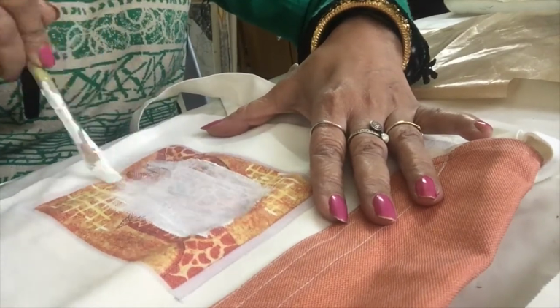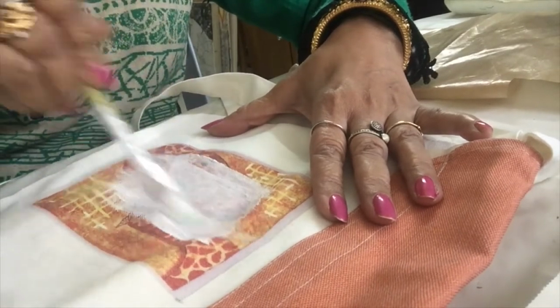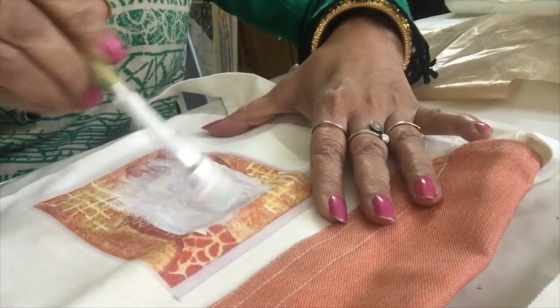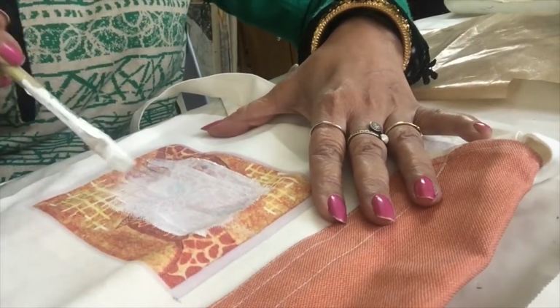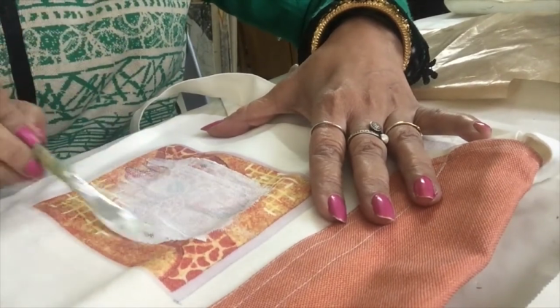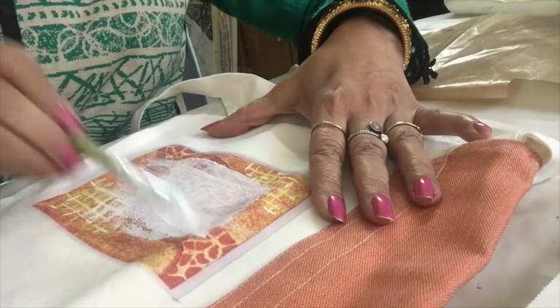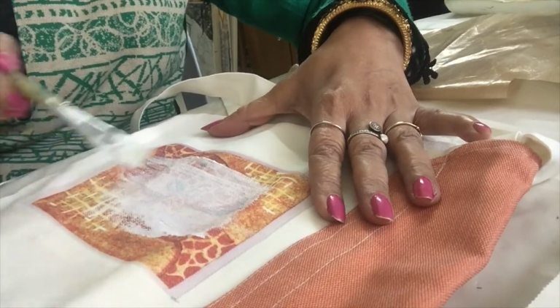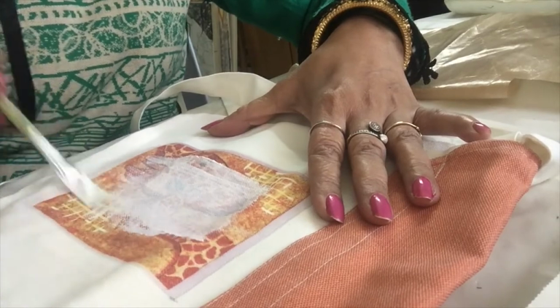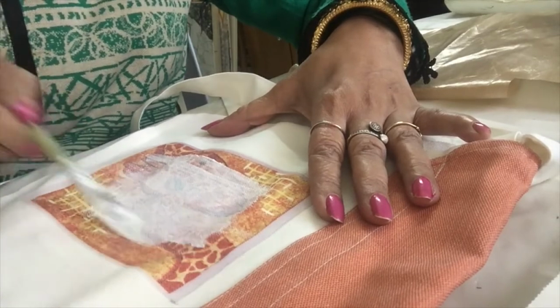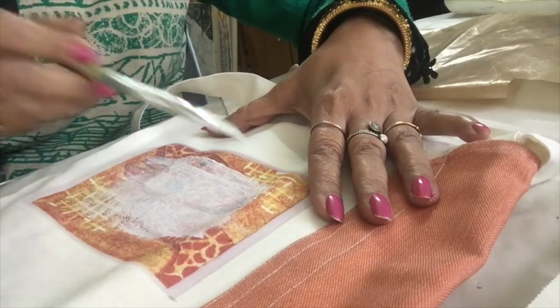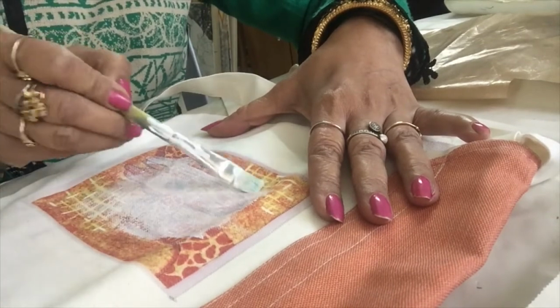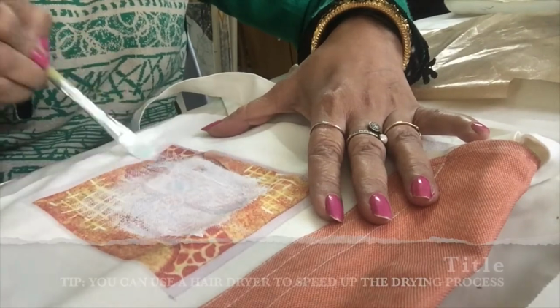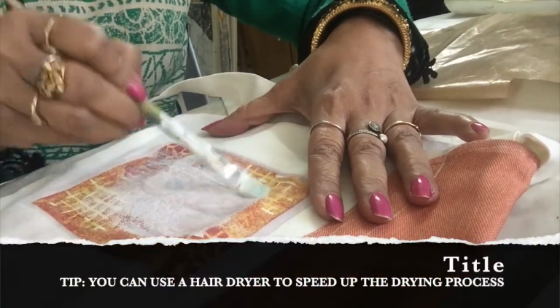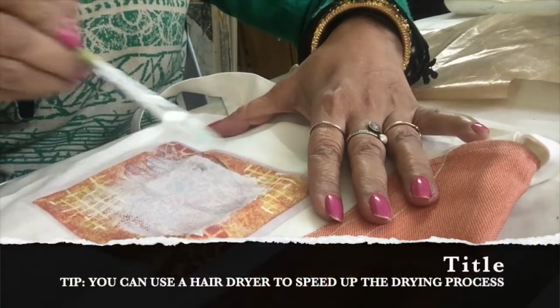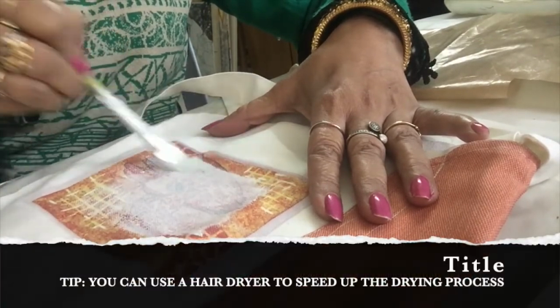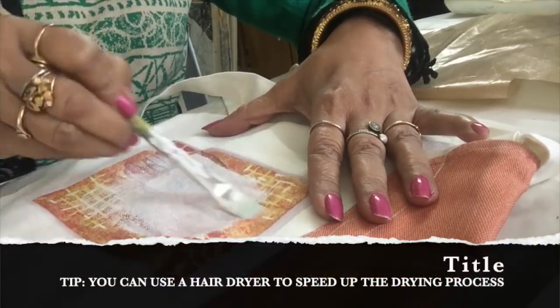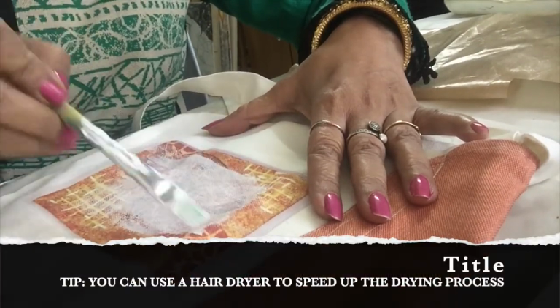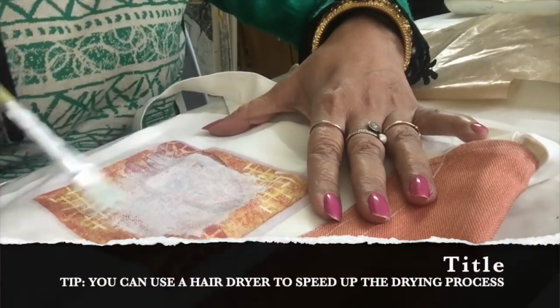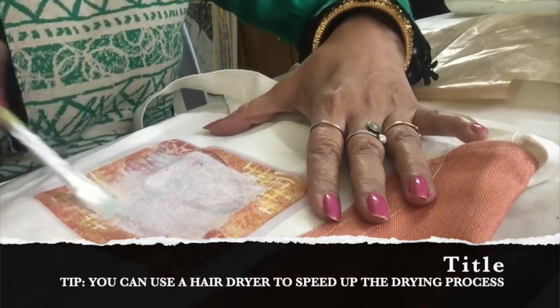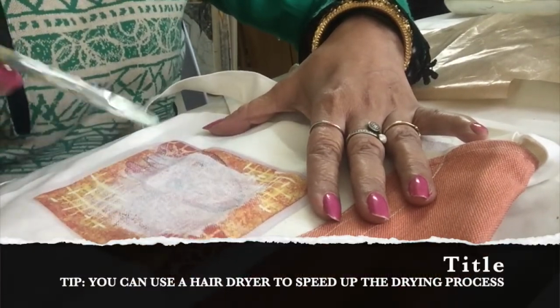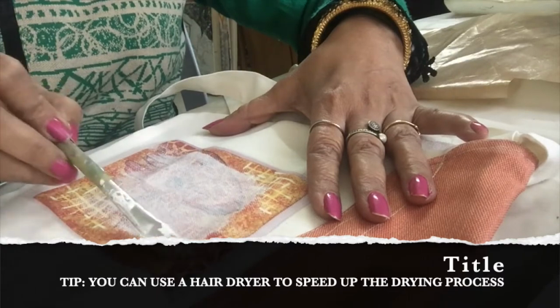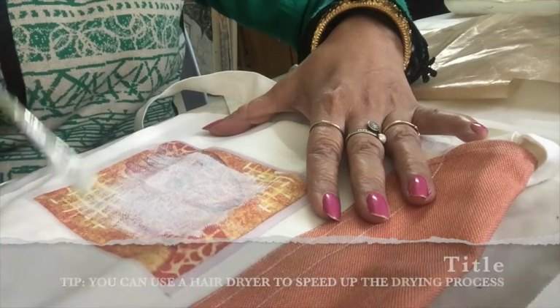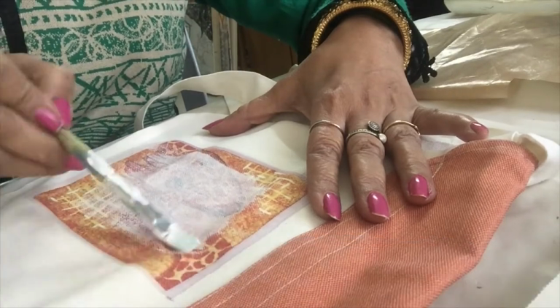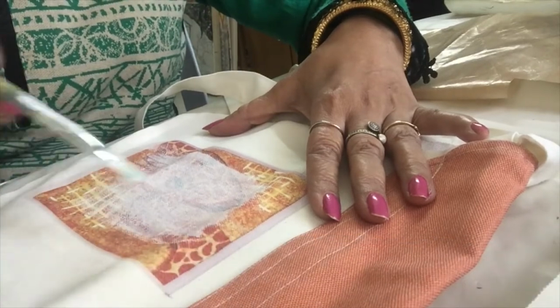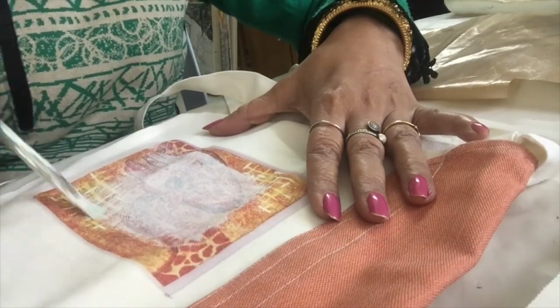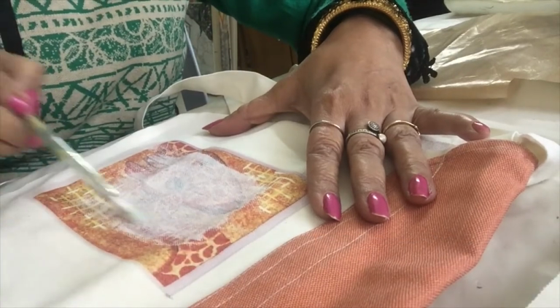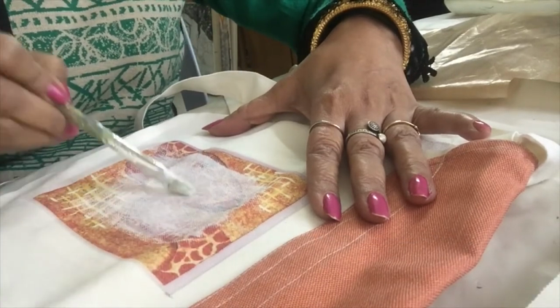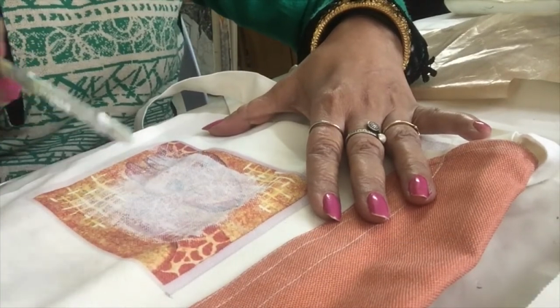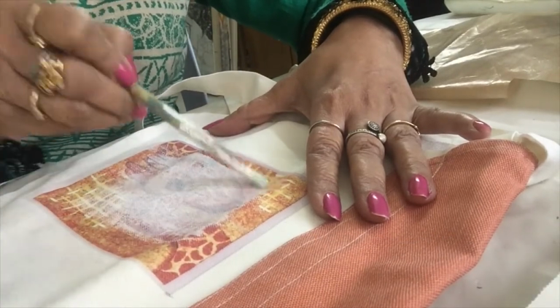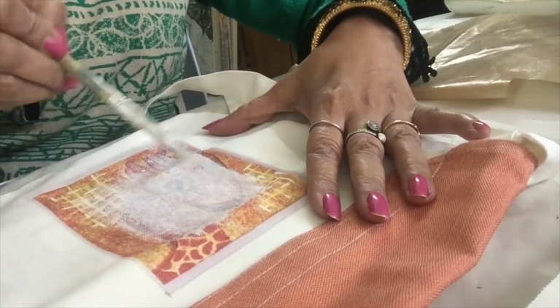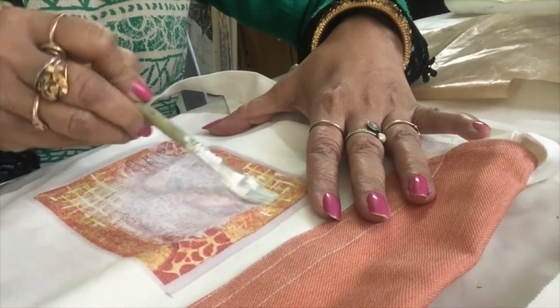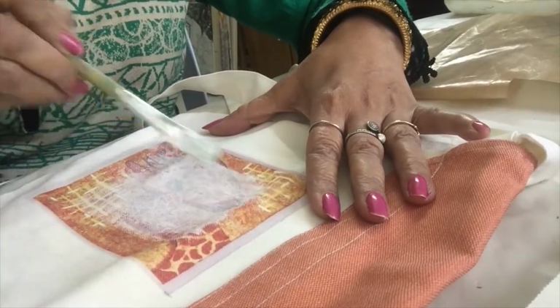I will put two or three layers because it is thin, and then I will let it dry. After drying, I will again paint with another color.